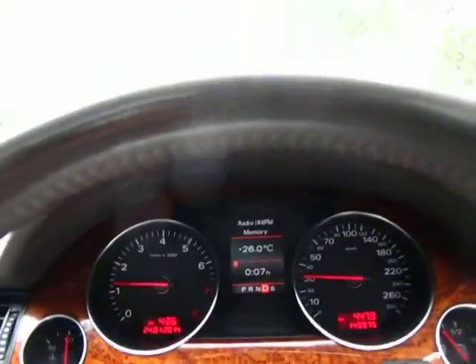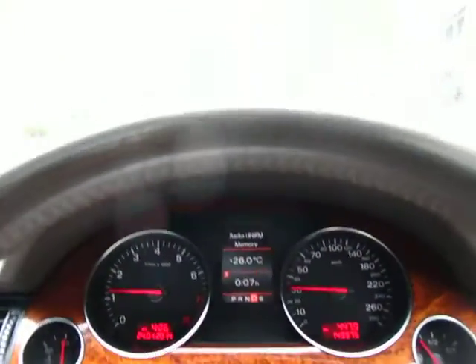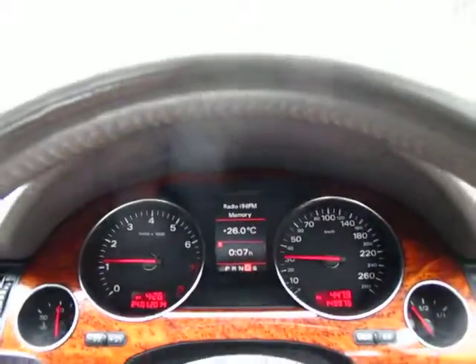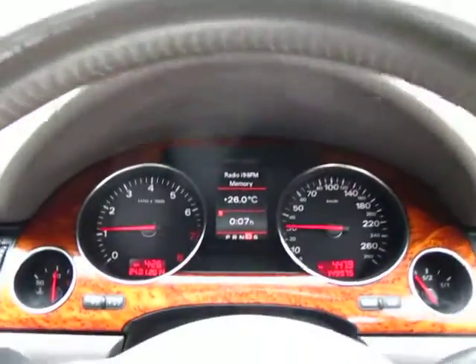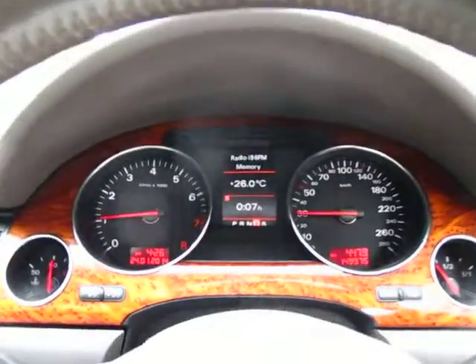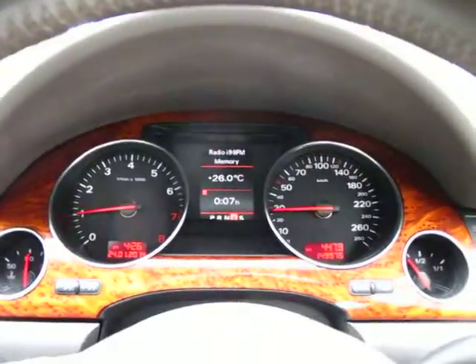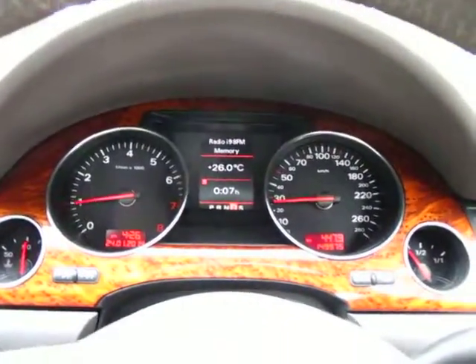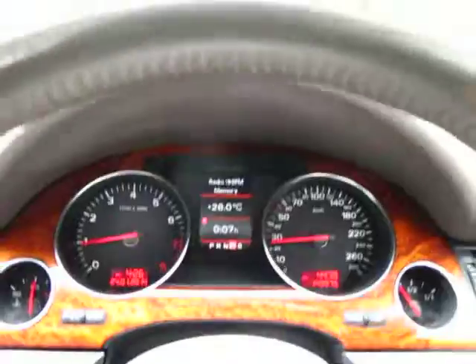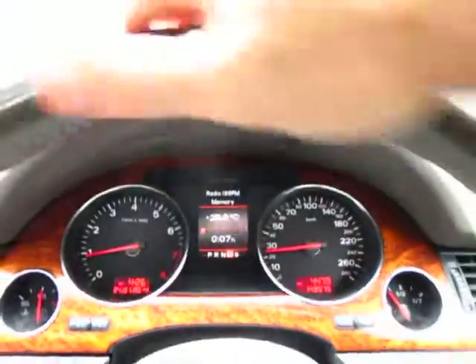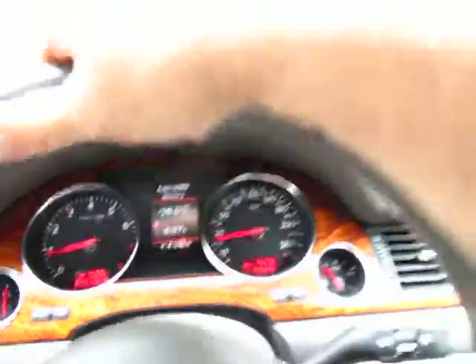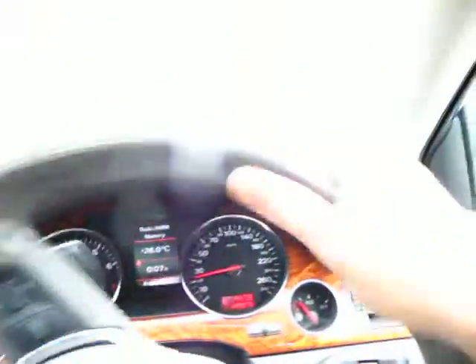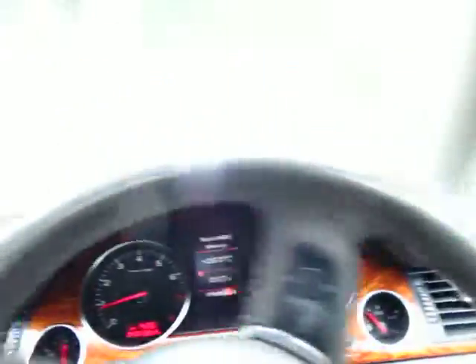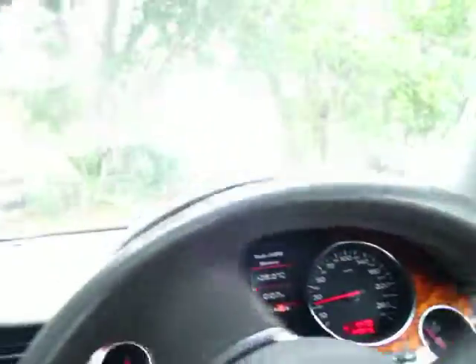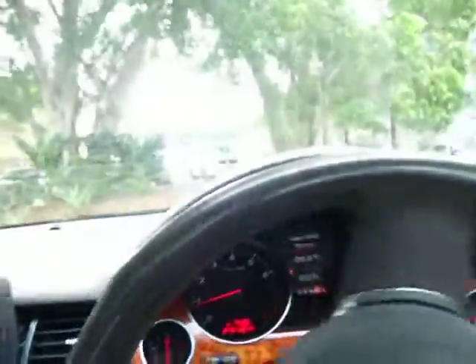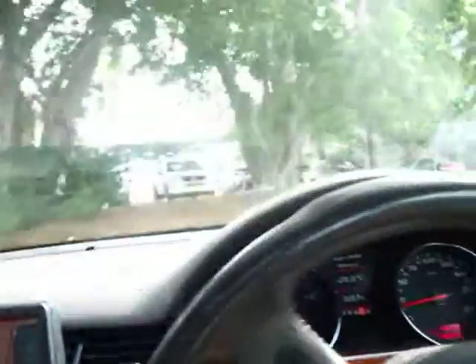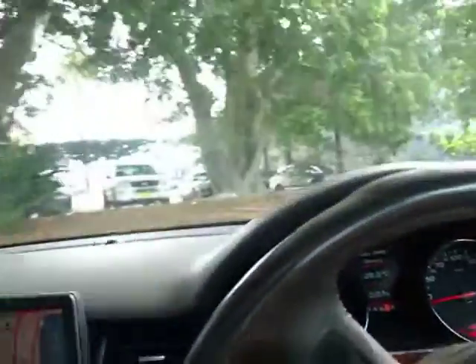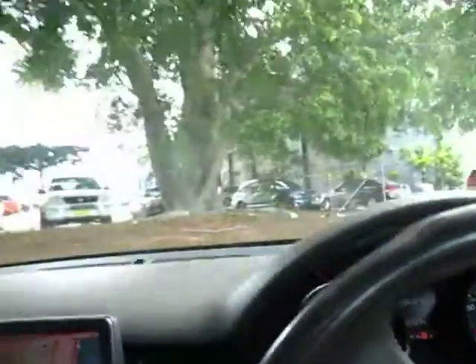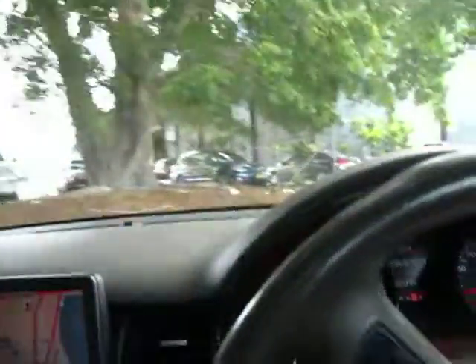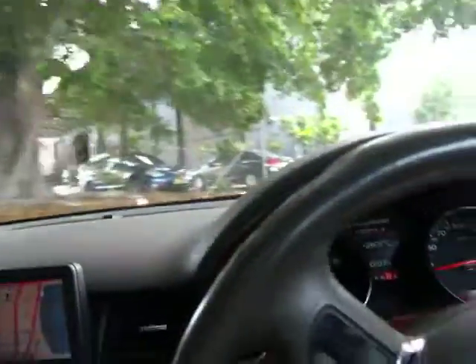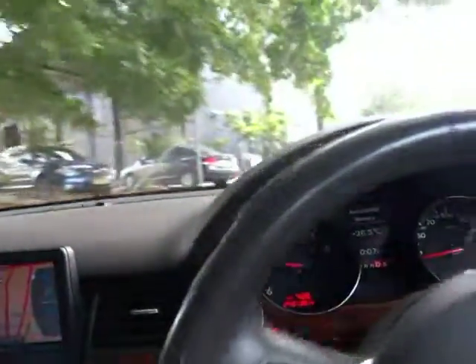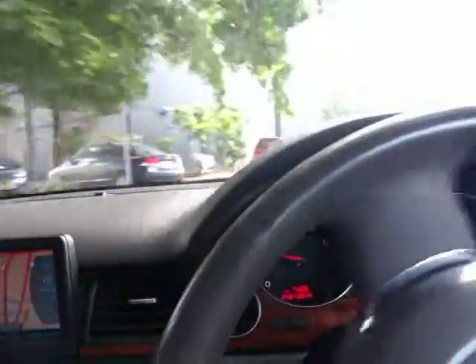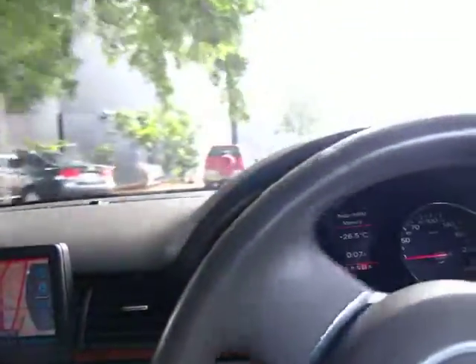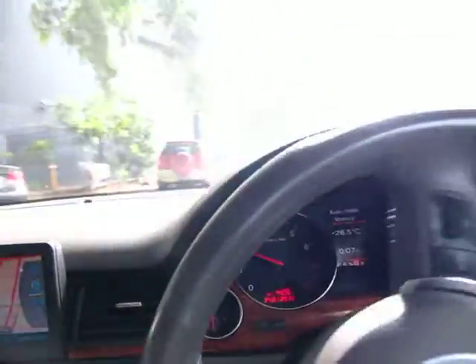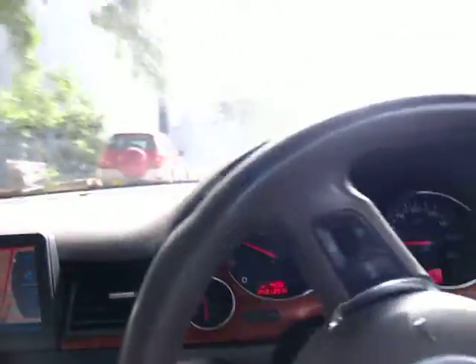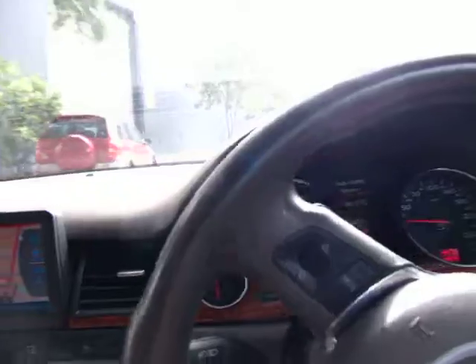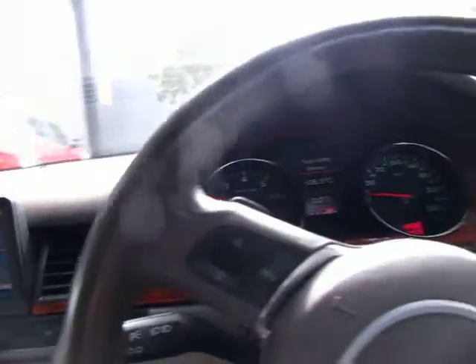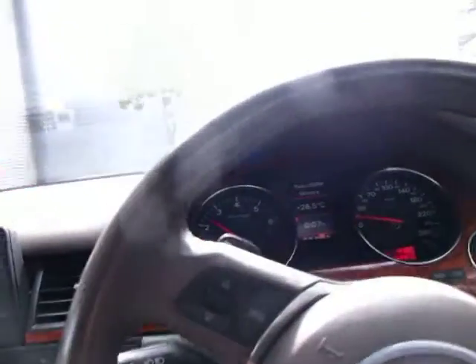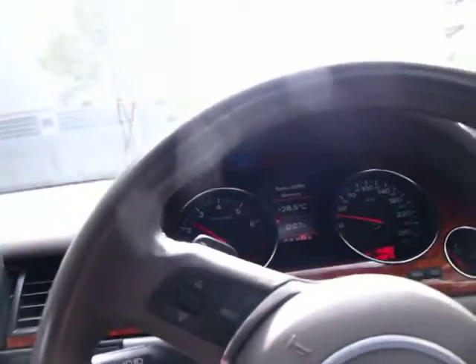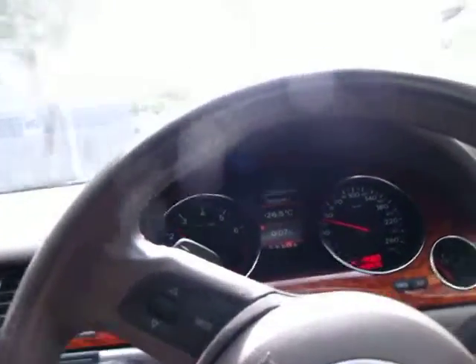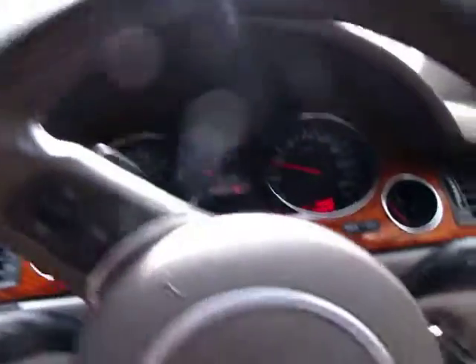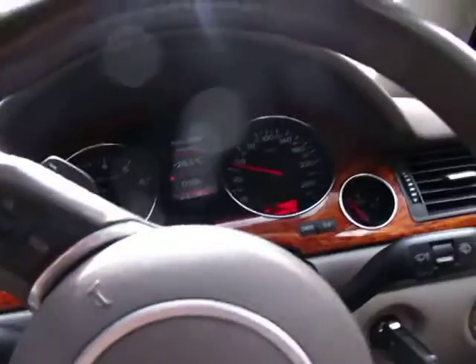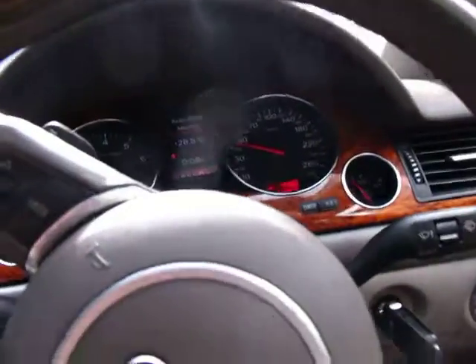You'll see there's no lights on the dashboard there. 149,000 kilometres, nice quiet area. These are such a silky smooth car, just beautiful.